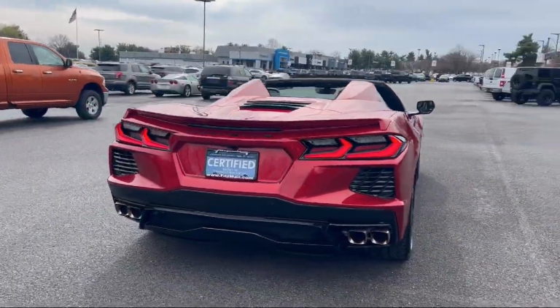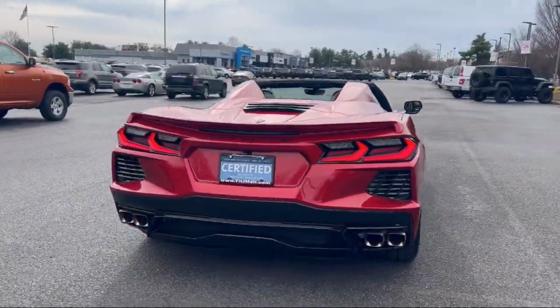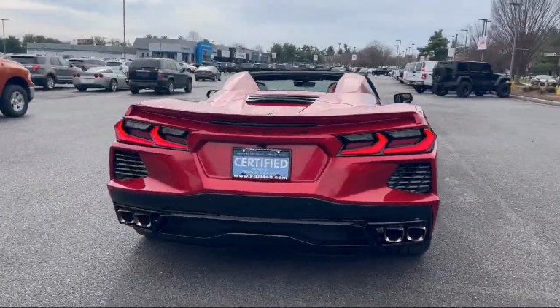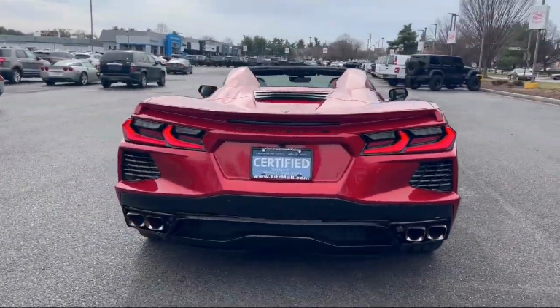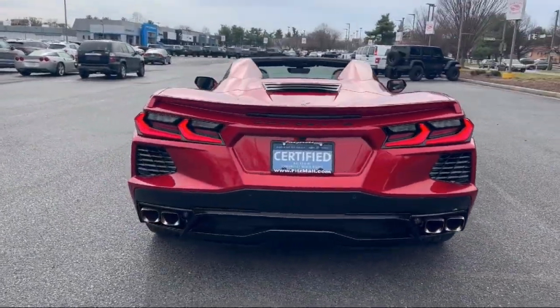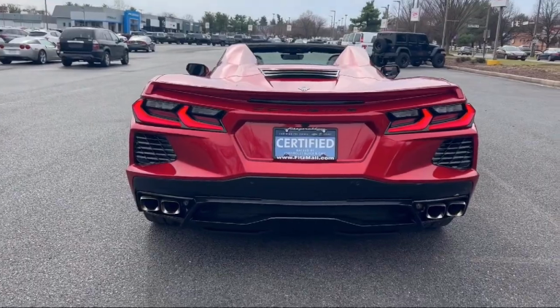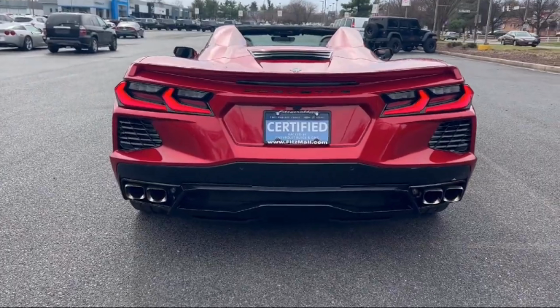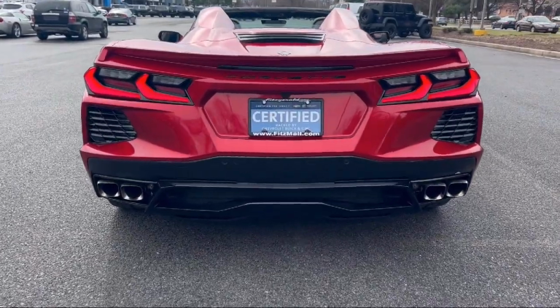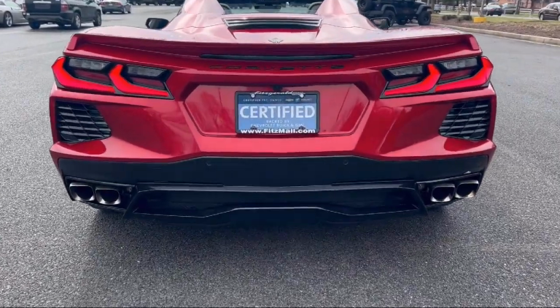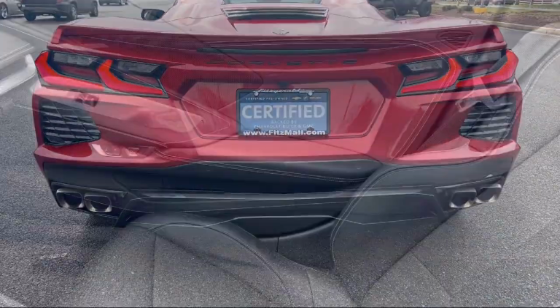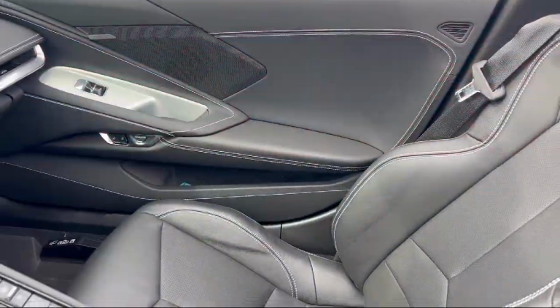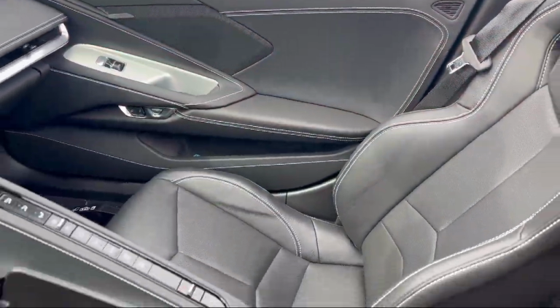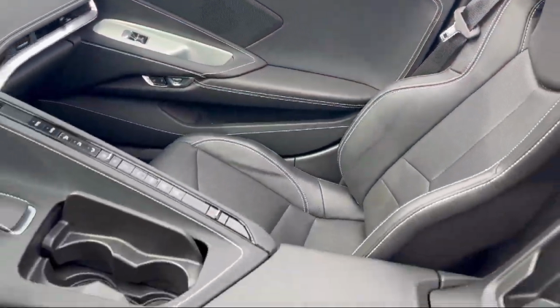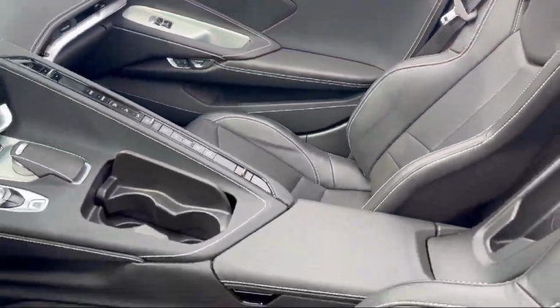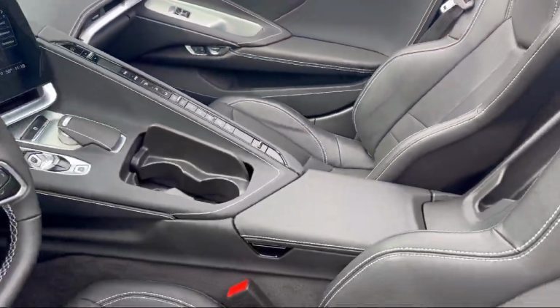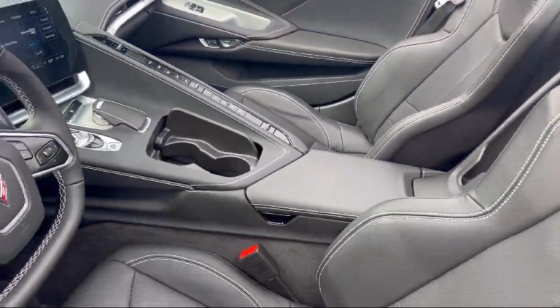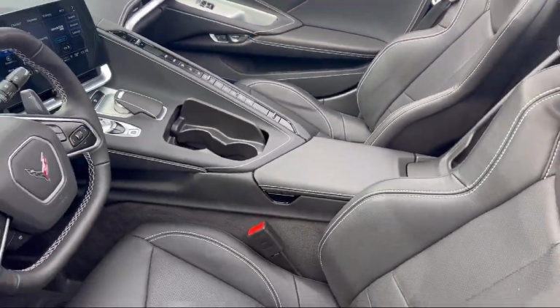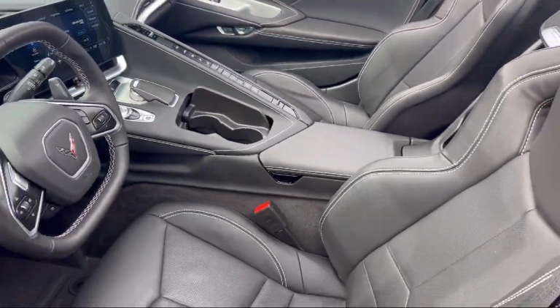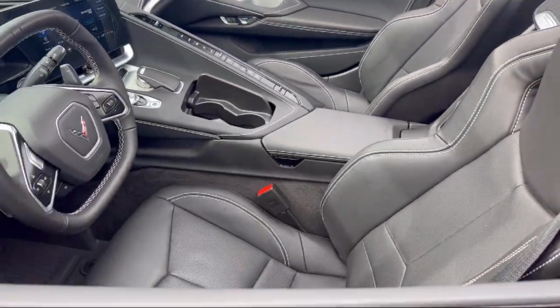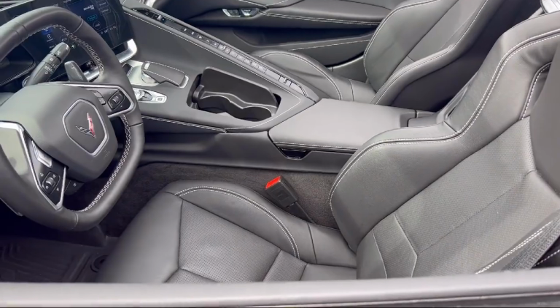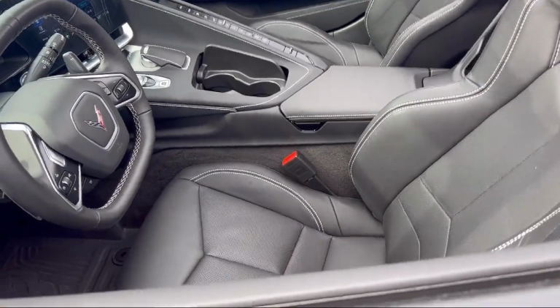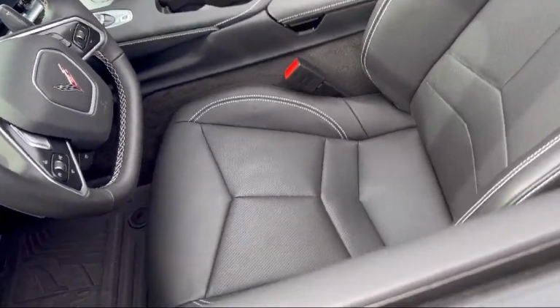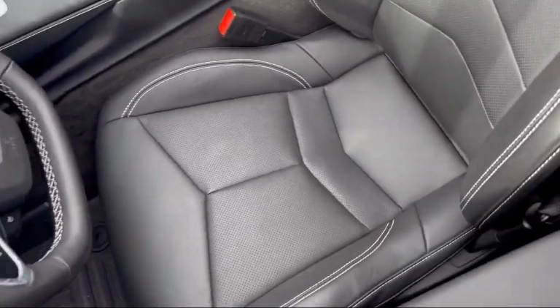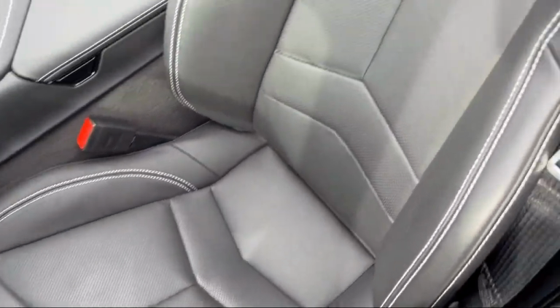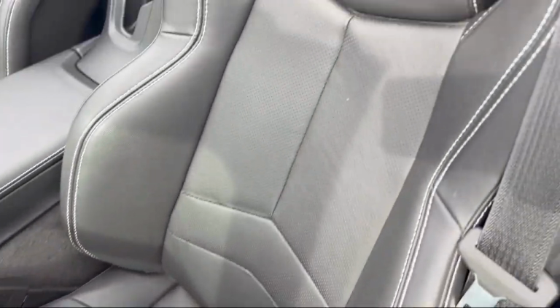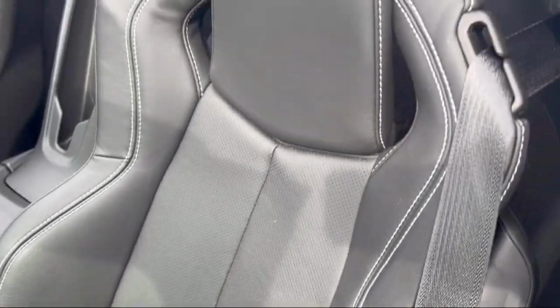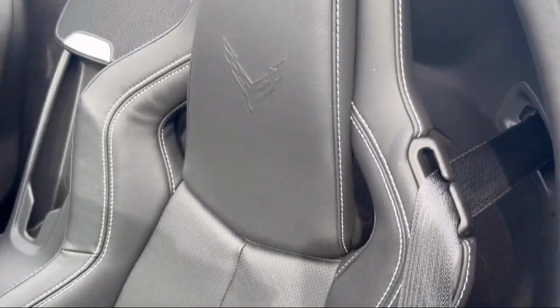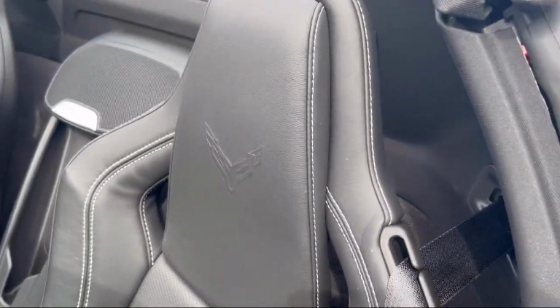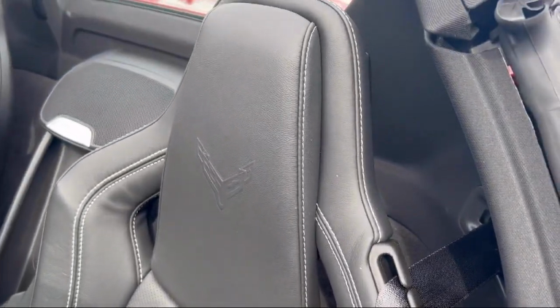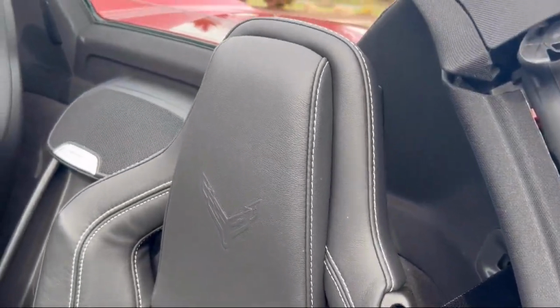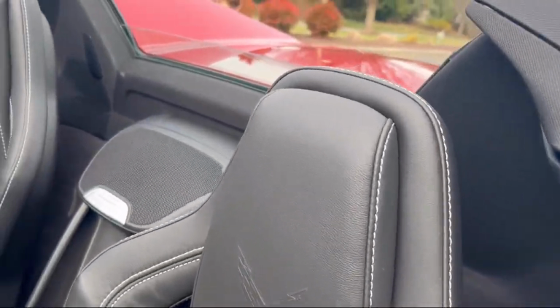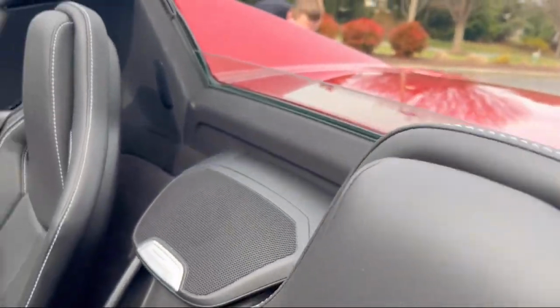It also features electronic messaging assistance with read function, power door locks anti-lockout, in-dash rear-view monitor, power side mirror adjustments, and has less than 5,000 miles on the odometer.